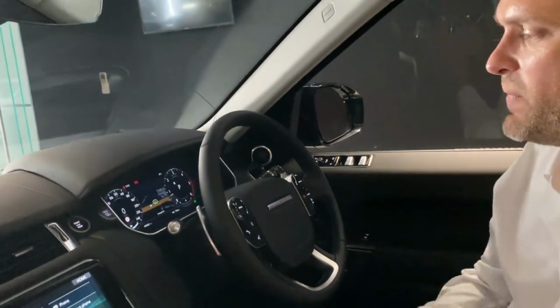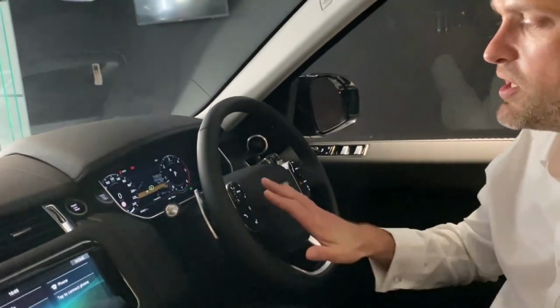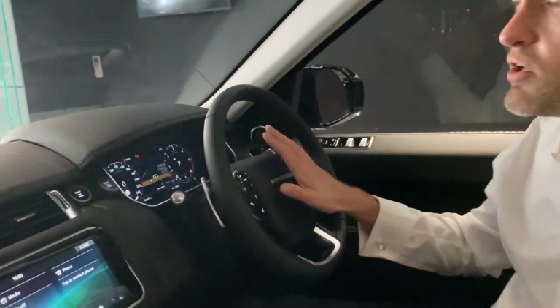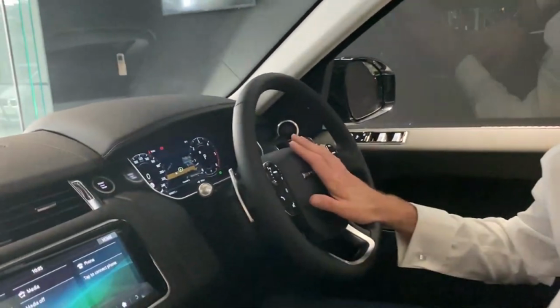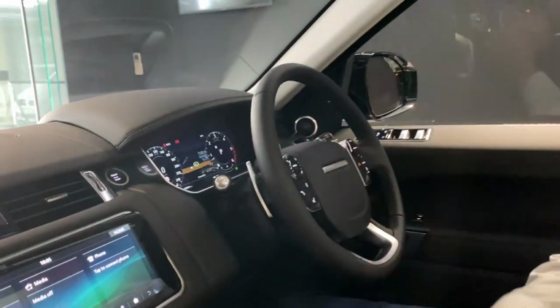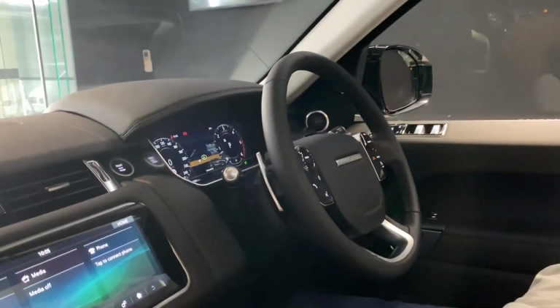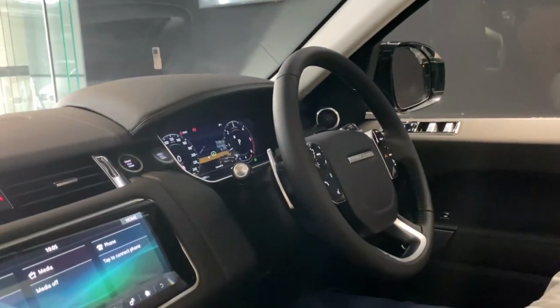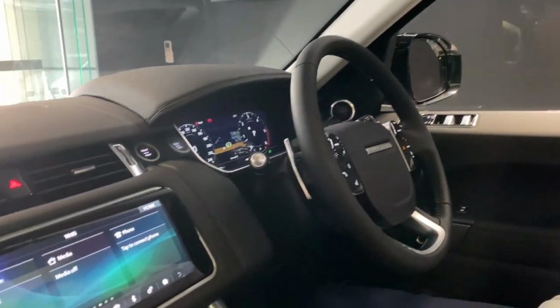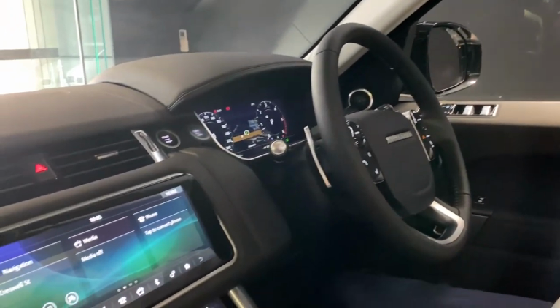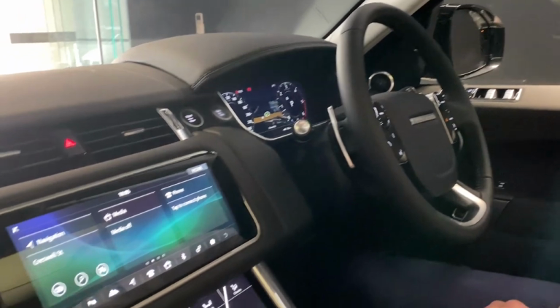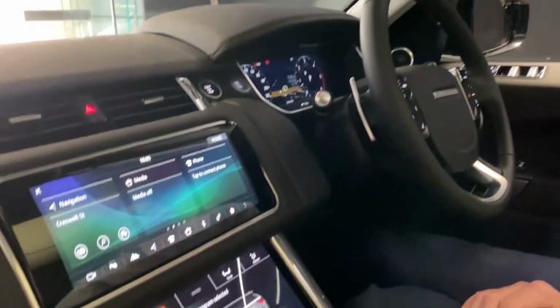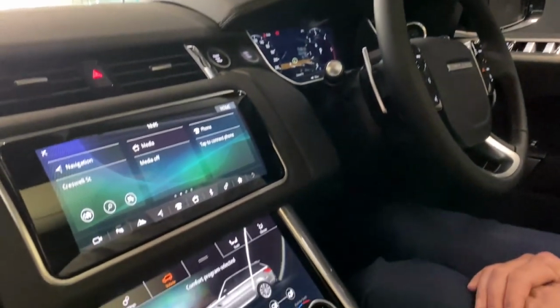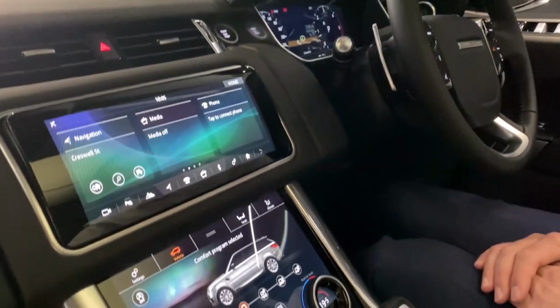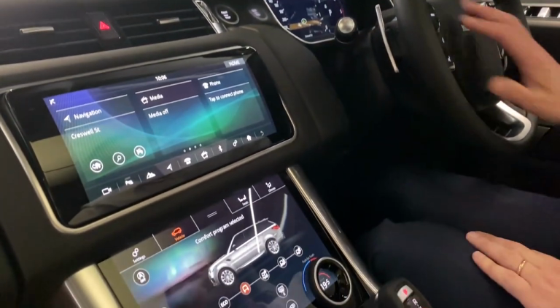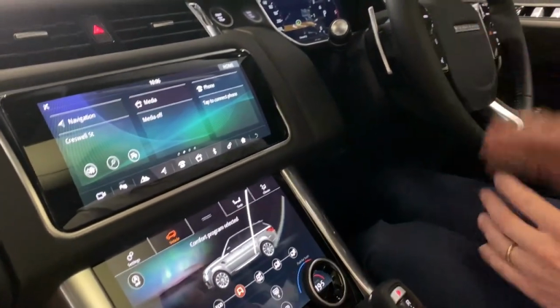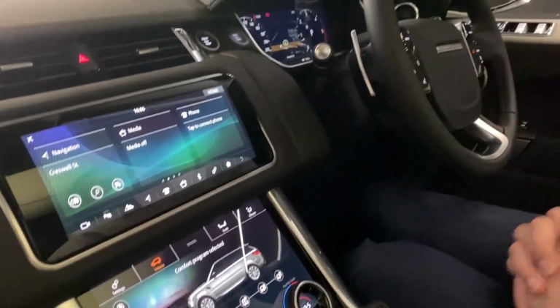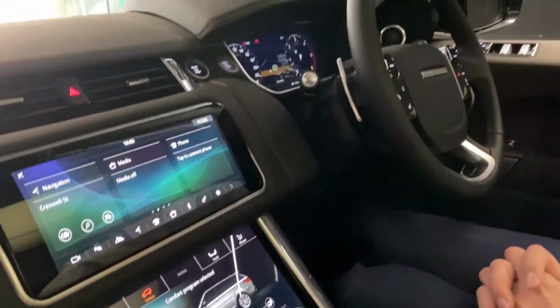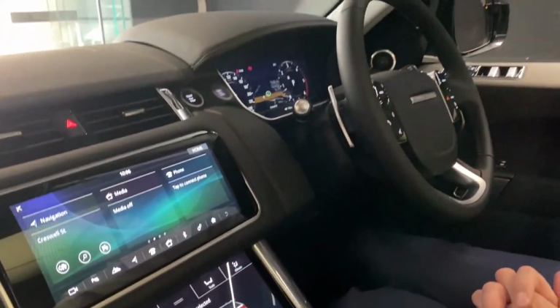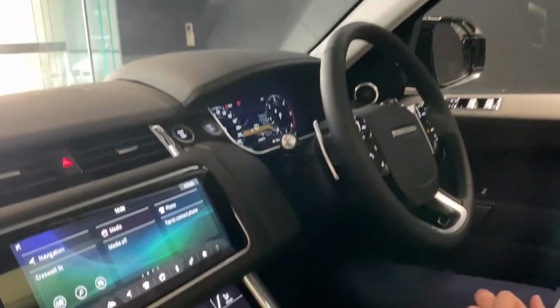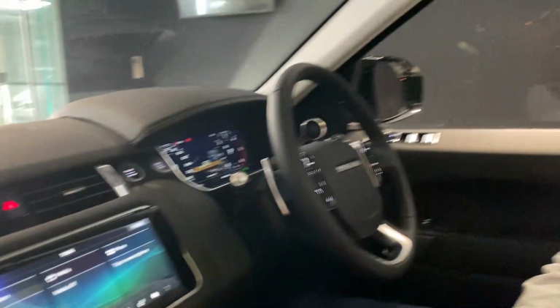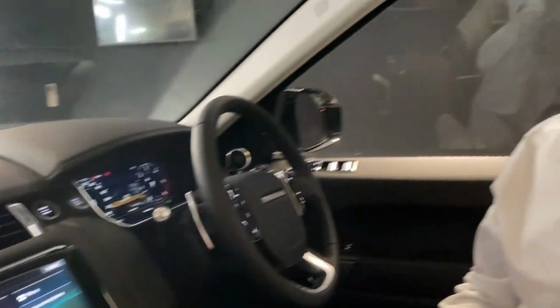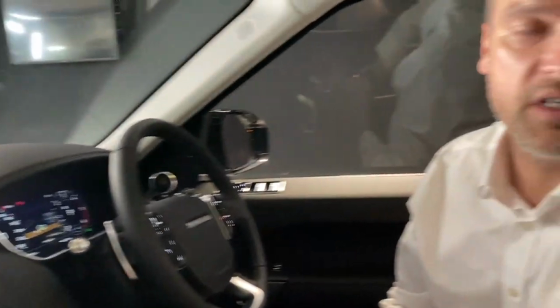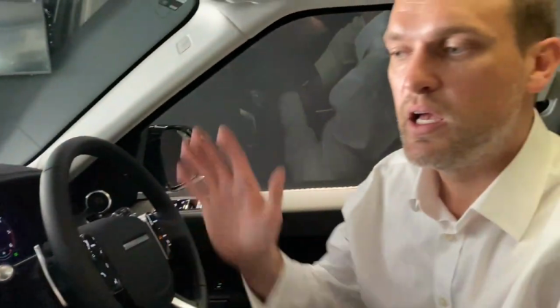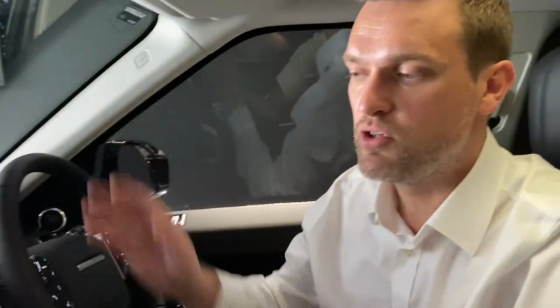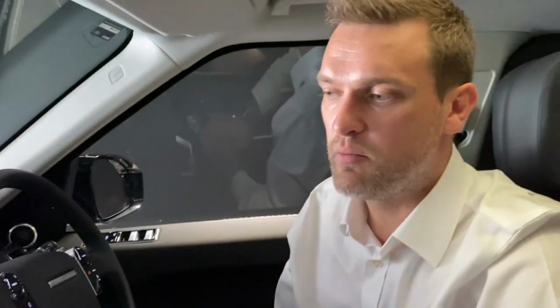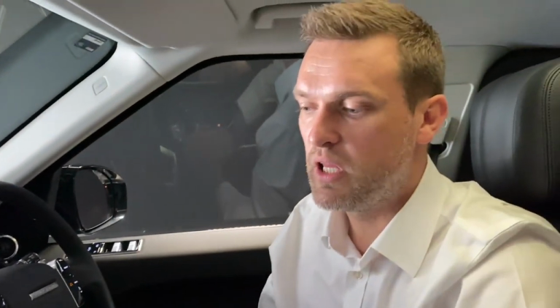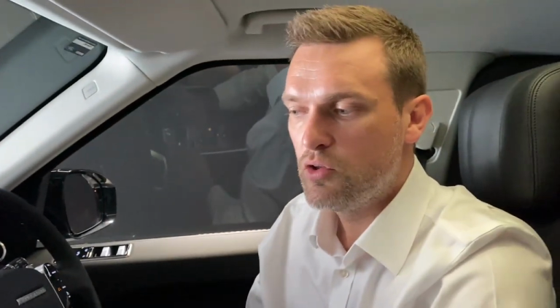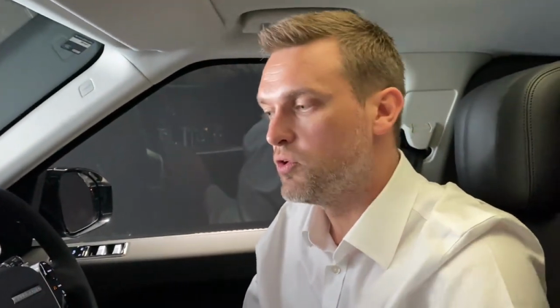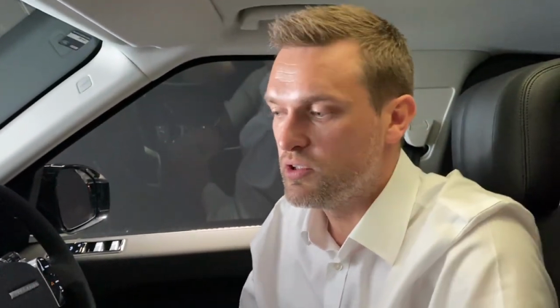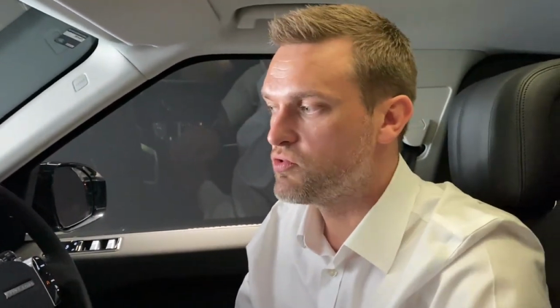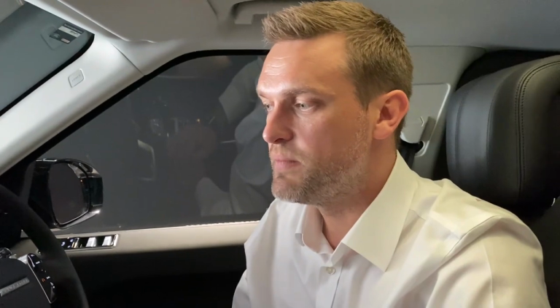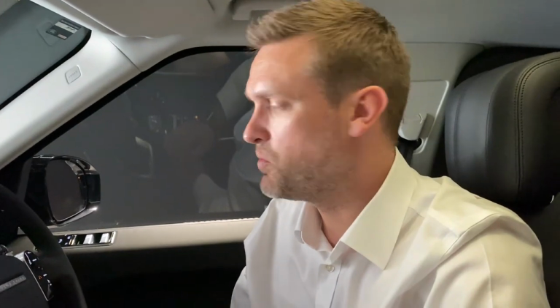Everything is configurable, as you may have seen from previous models — everything configurable from your interactive driver display up to your head-up display, to all your dual touch screens as well.